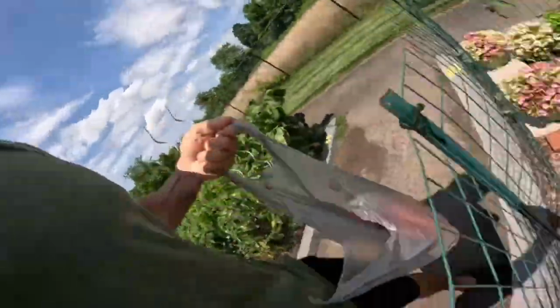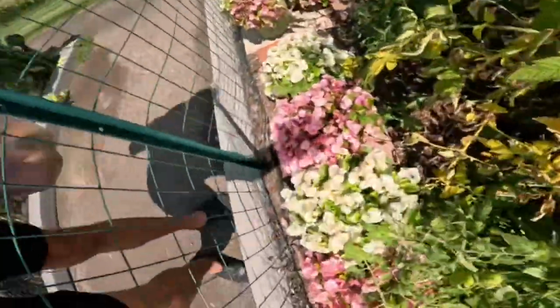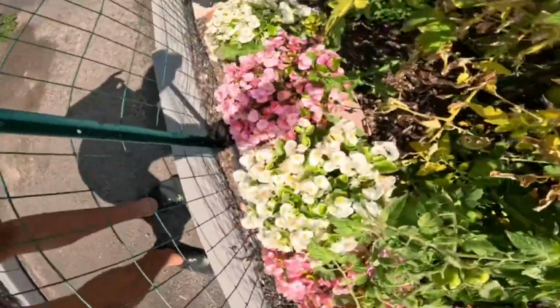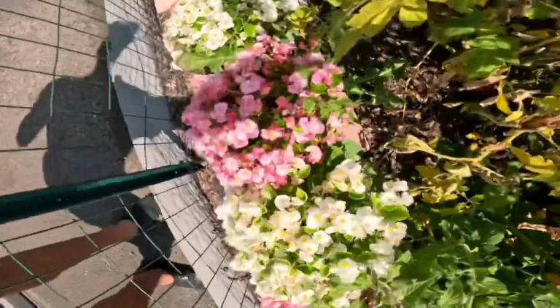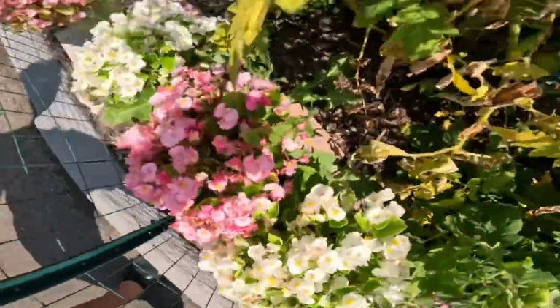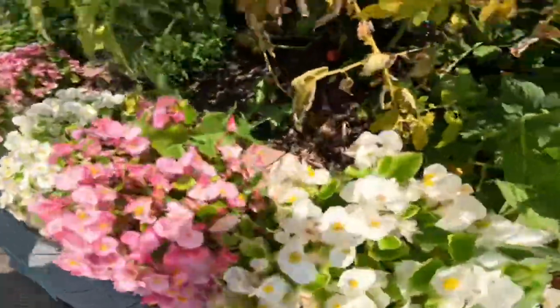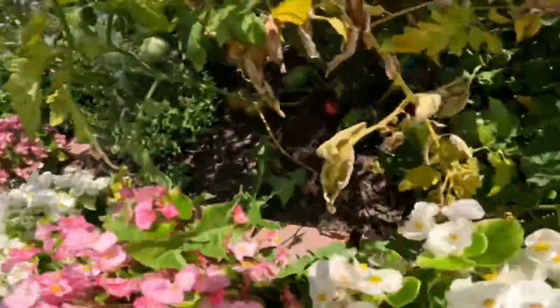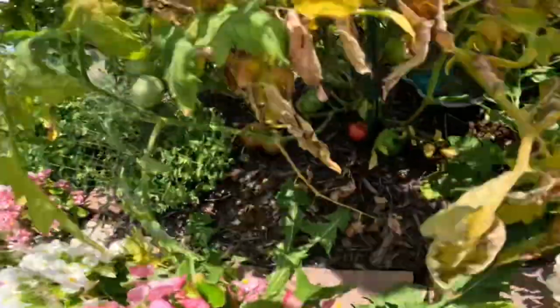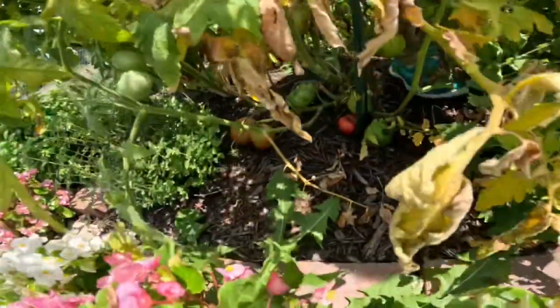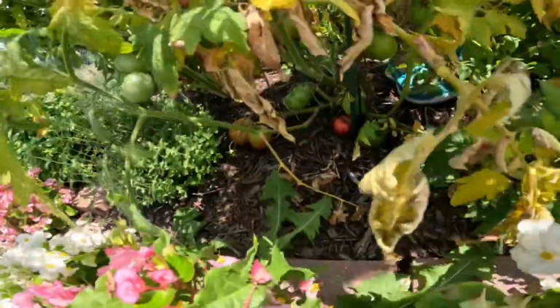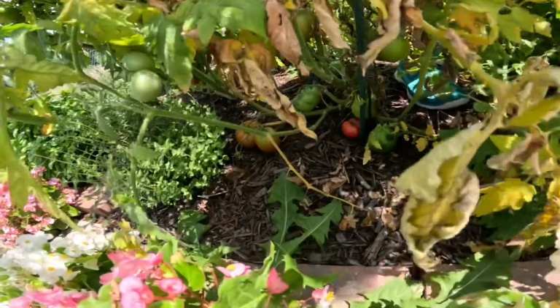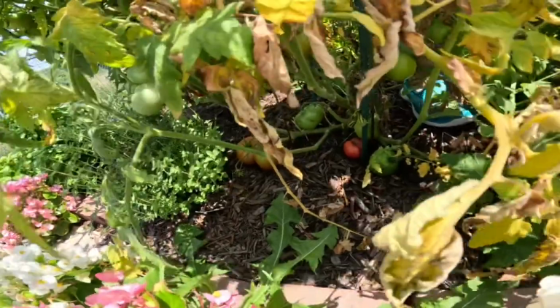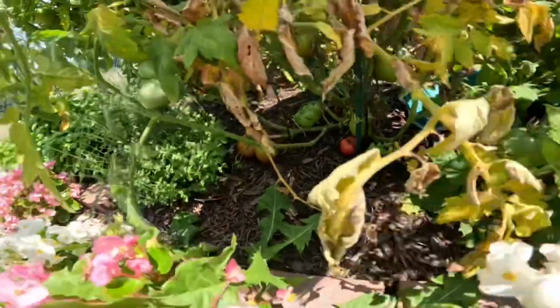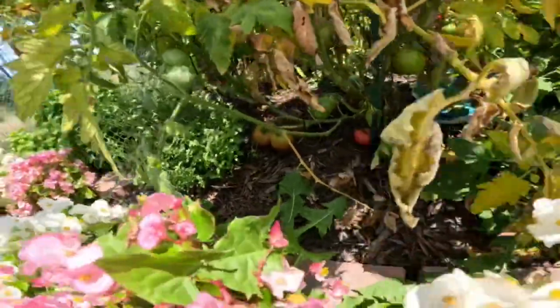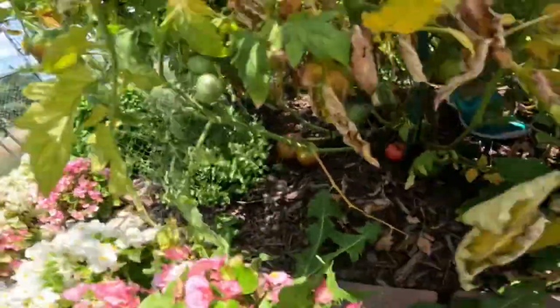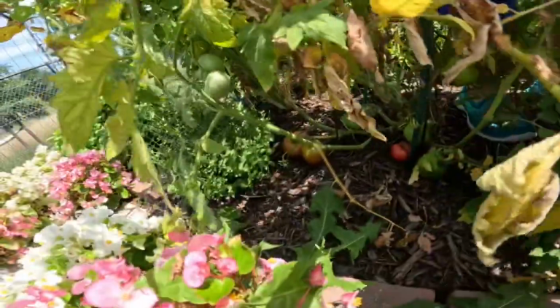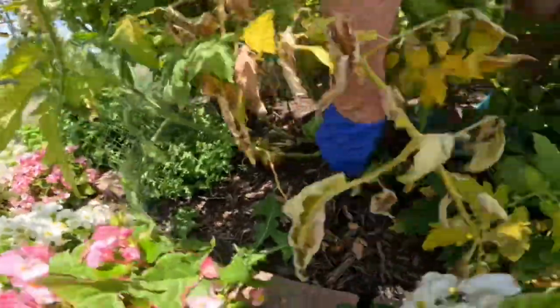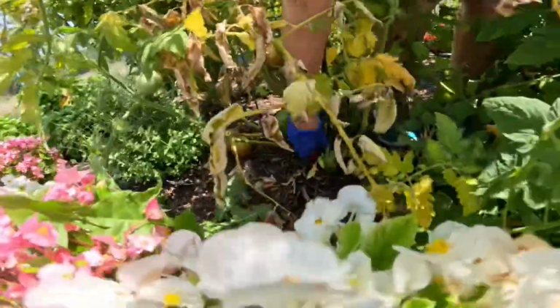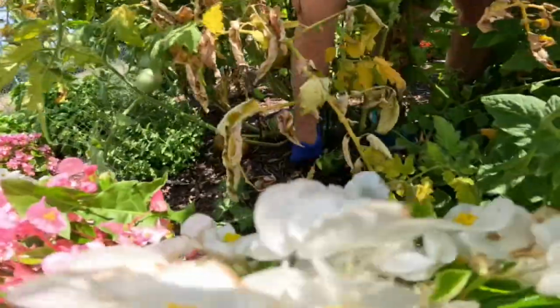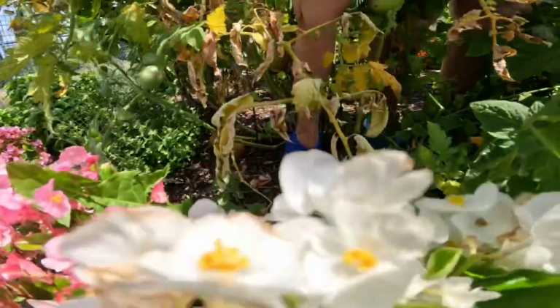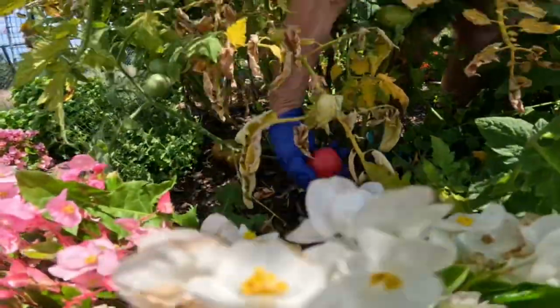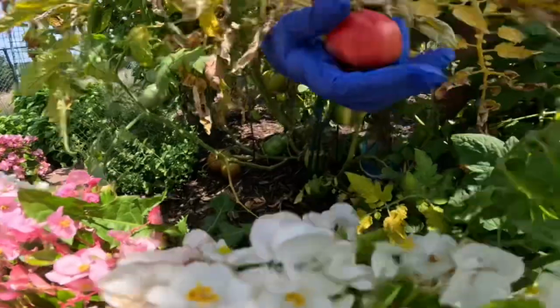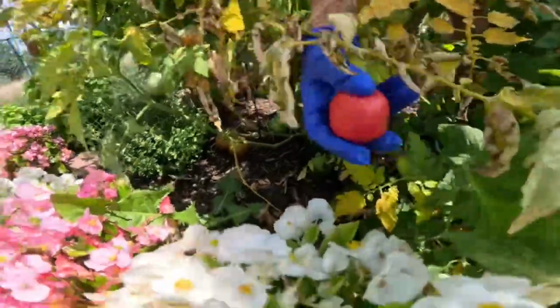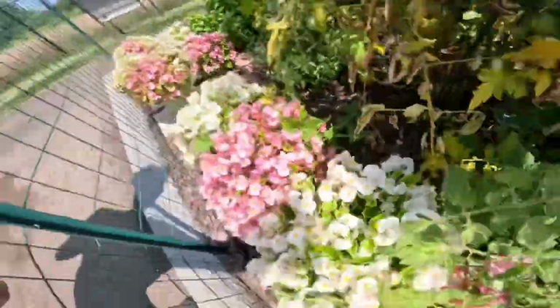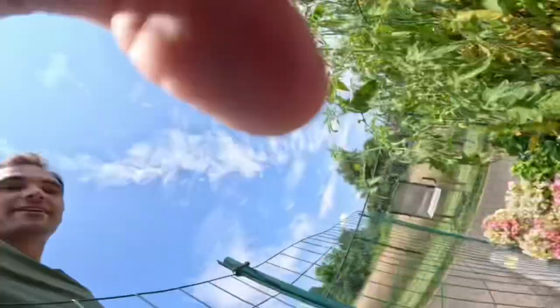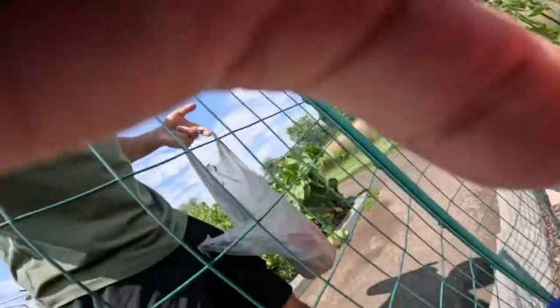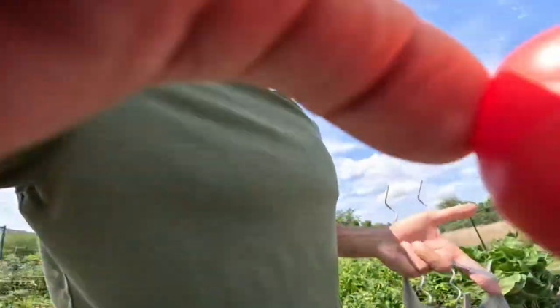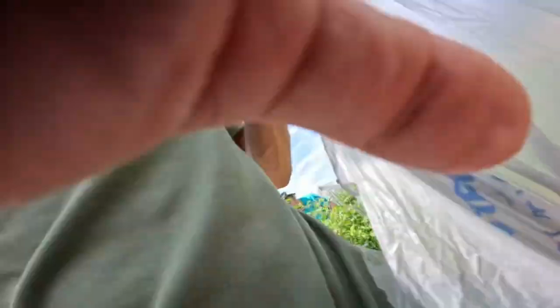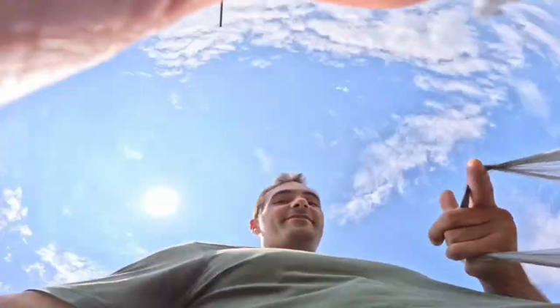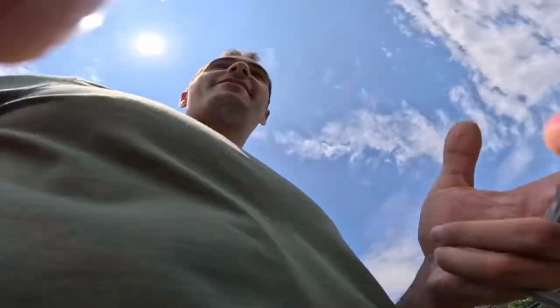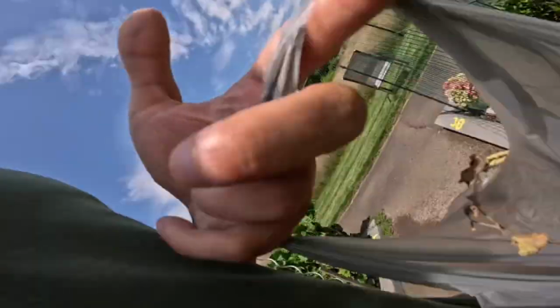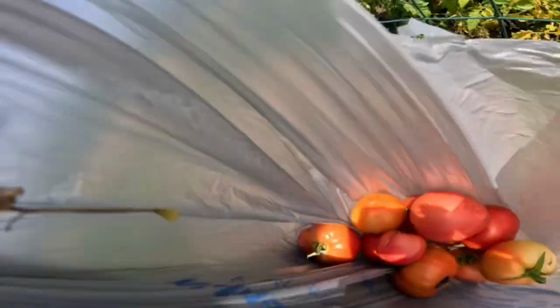Oh, there's one all the way at the bottom. Small one. Down there, you see? It's all the way. It like fell off. I don't know if you see that. Oh, that's just a little baby. I'll eat it right now.